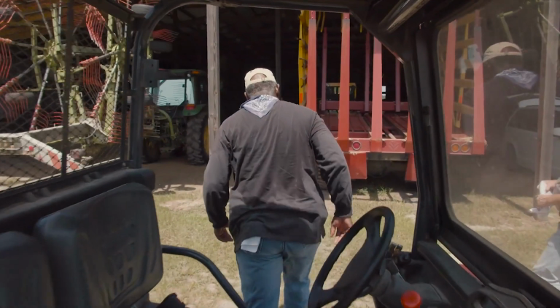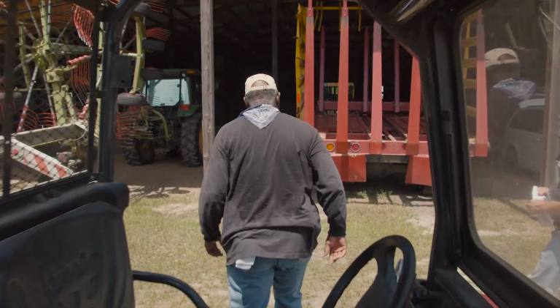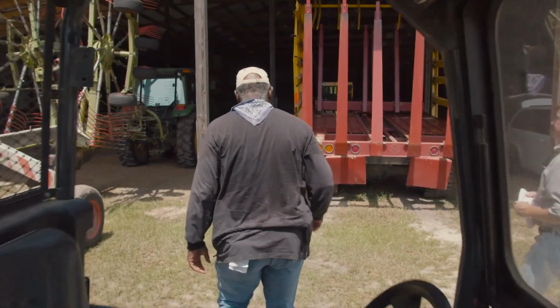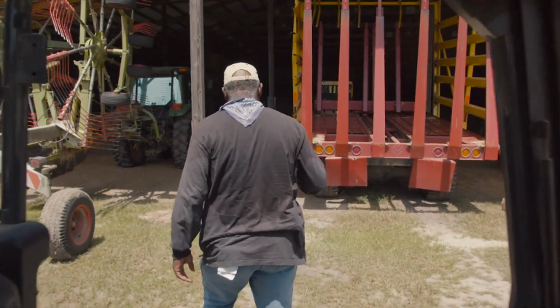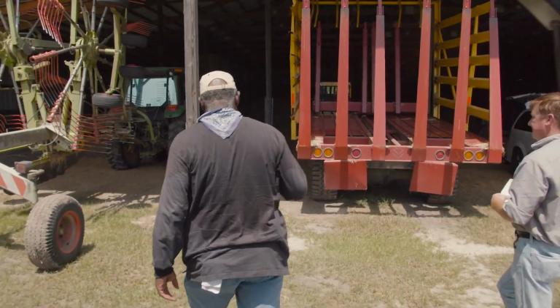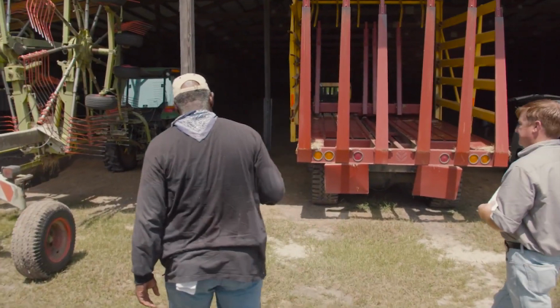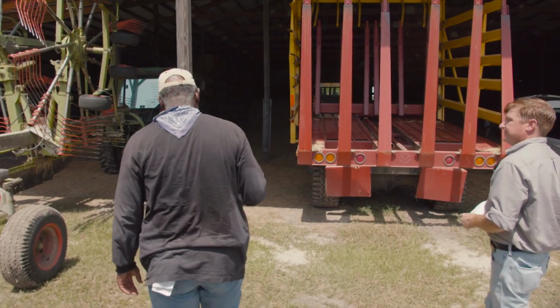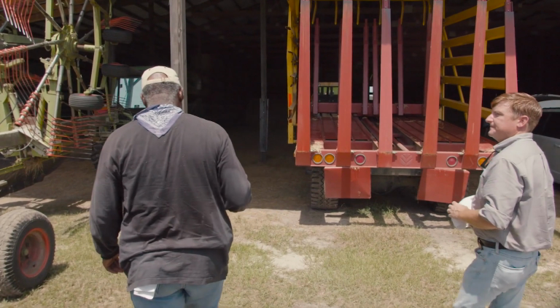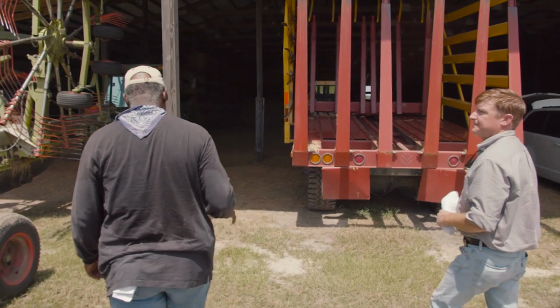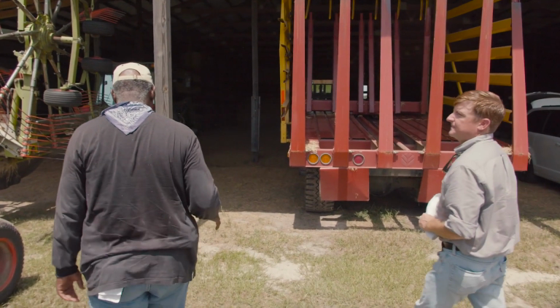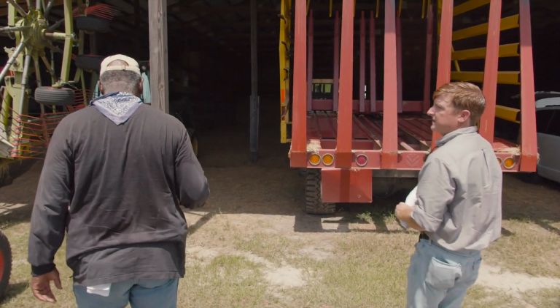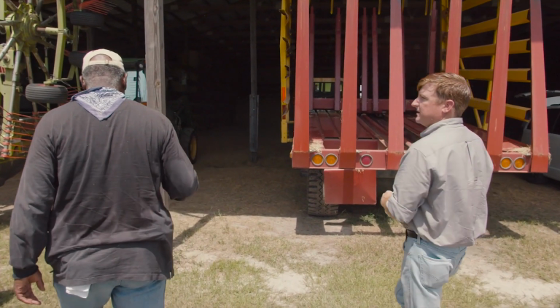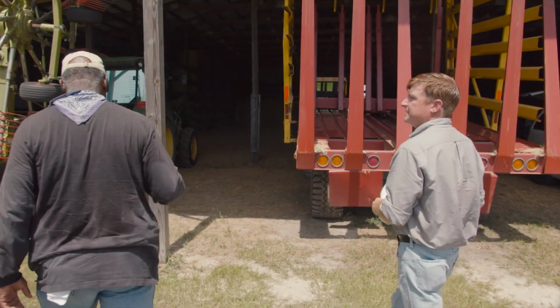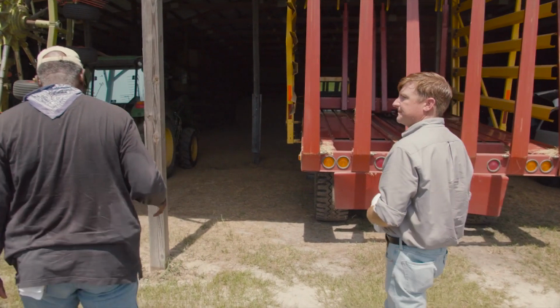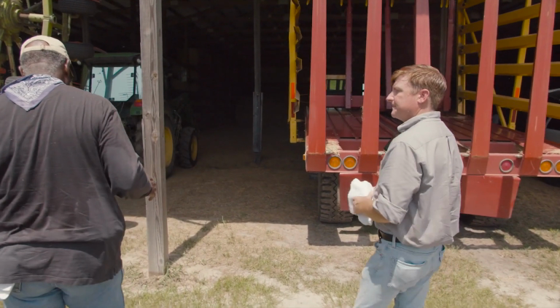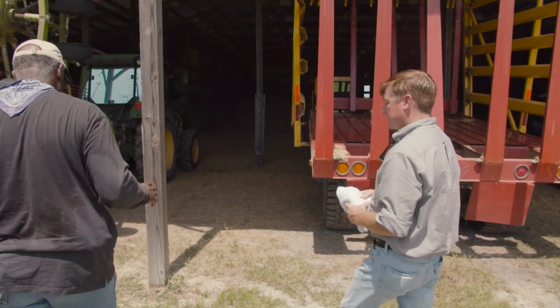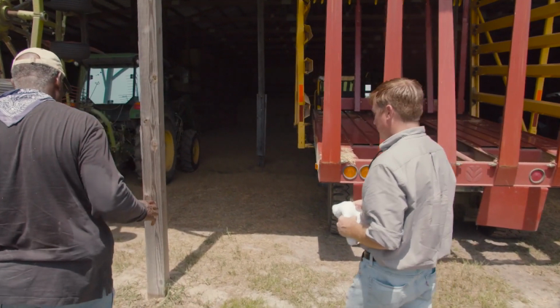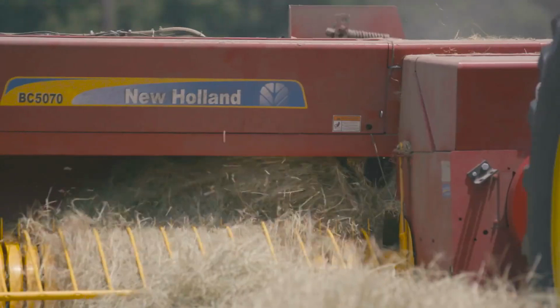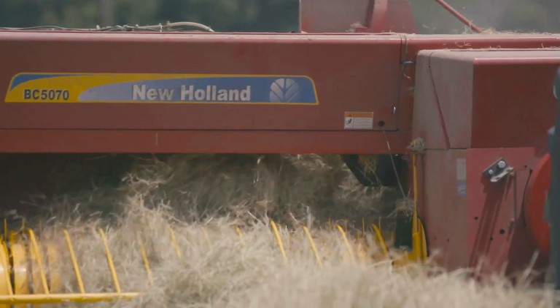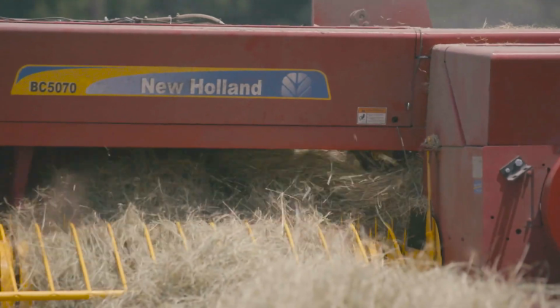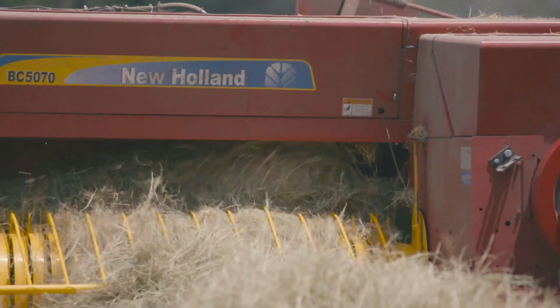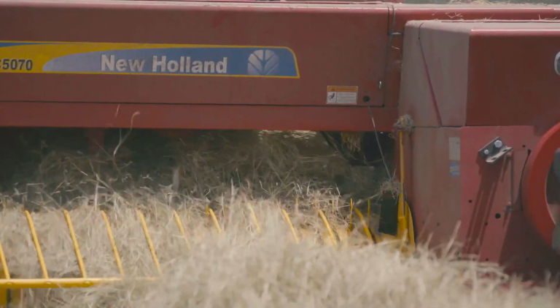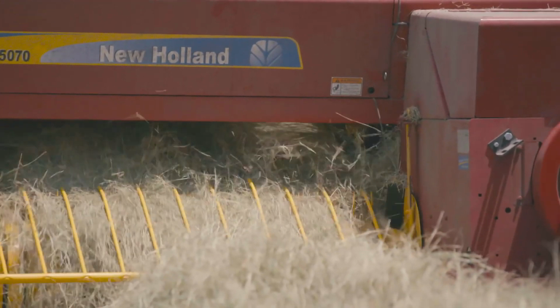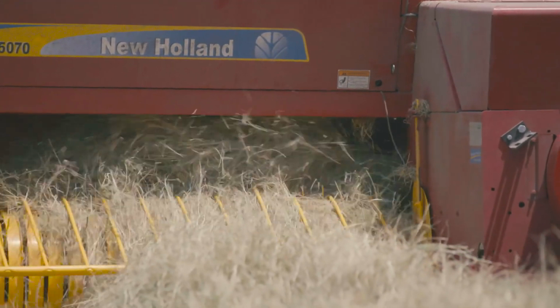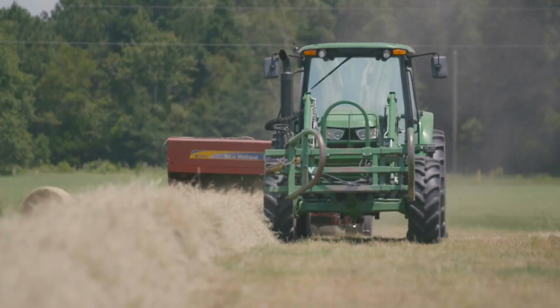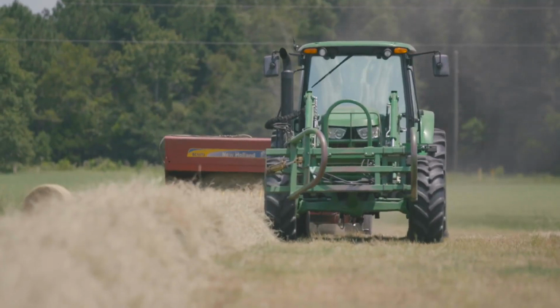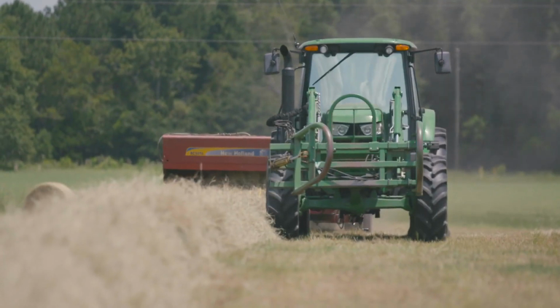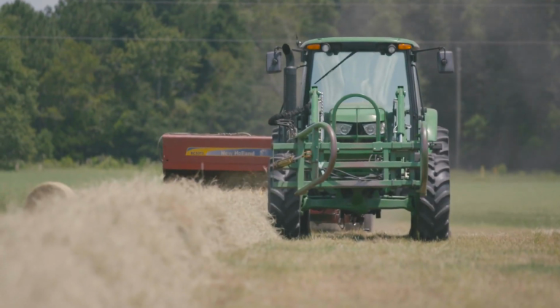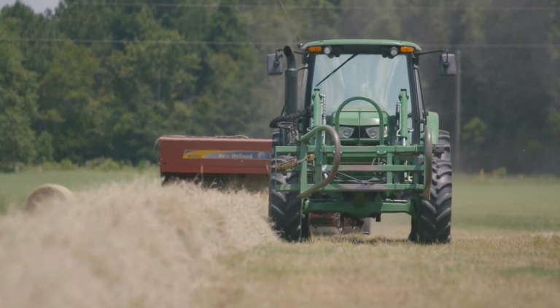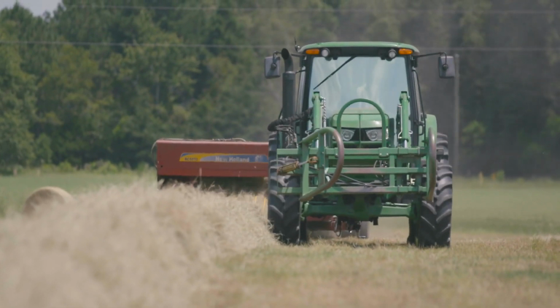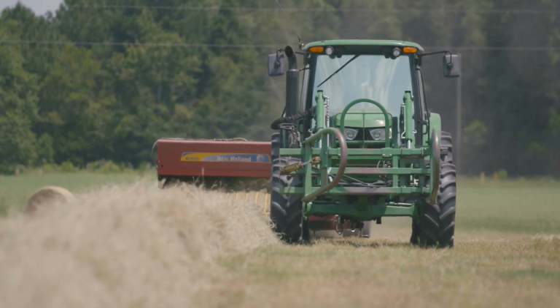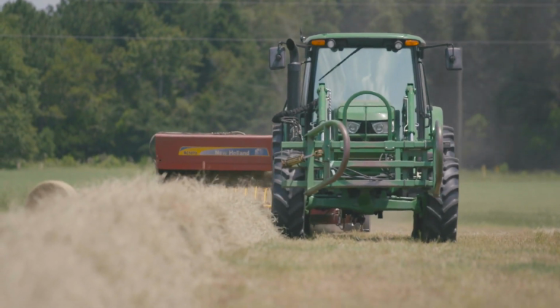Many times just coming out here with Mr. Jim, I'll actually wait for him to finish a field and then we'll sit down, close the loan, and sign the paperwork. Our goal is to keep them running — especially with the hay operation here. Mr. Jim has to cut hay and make hay while the sun is shining.